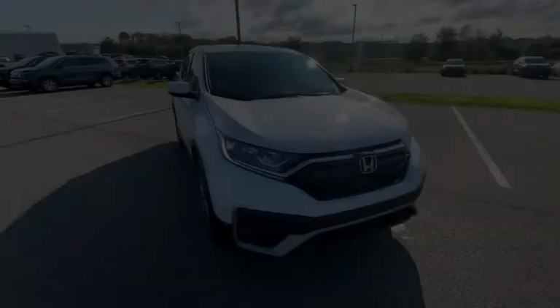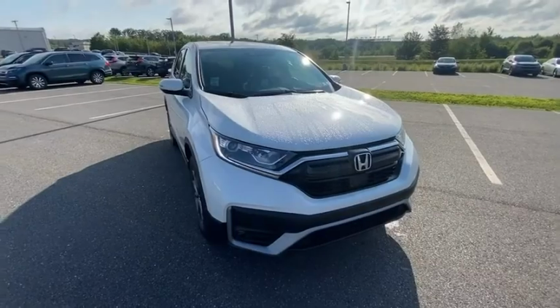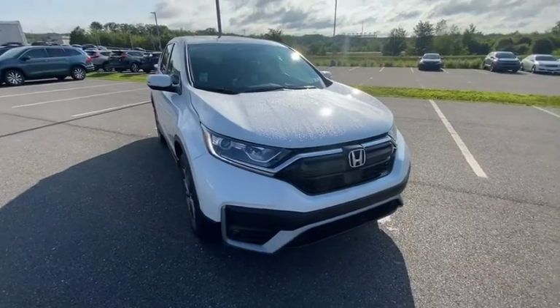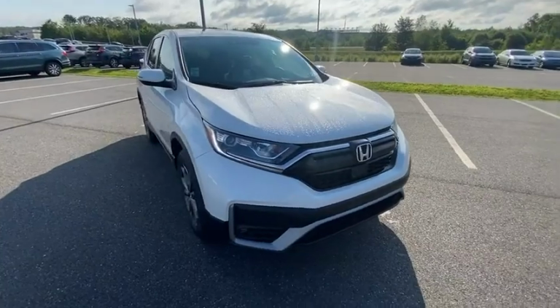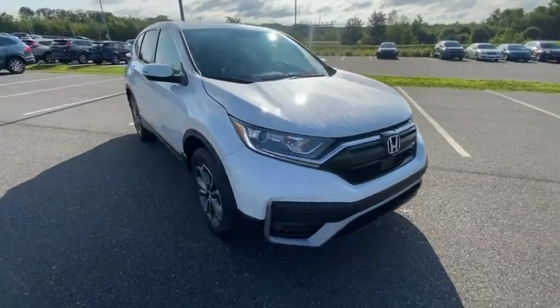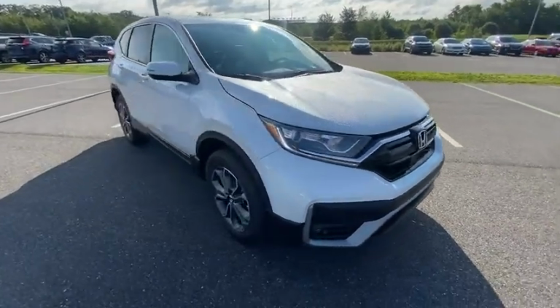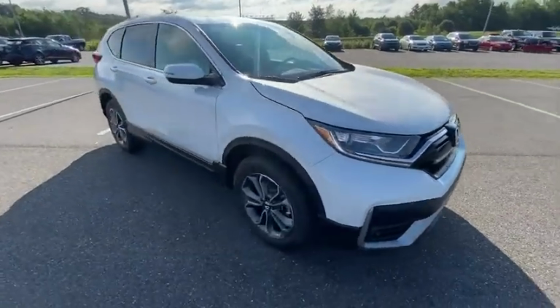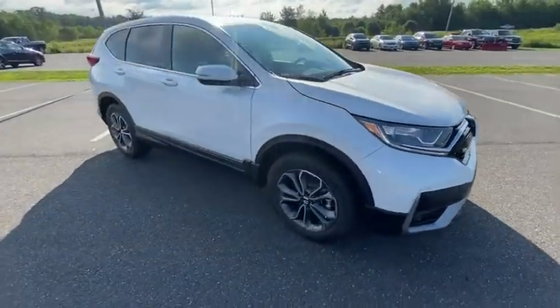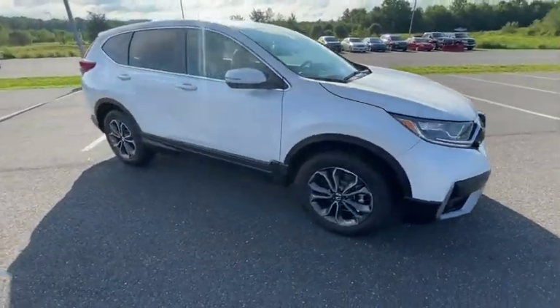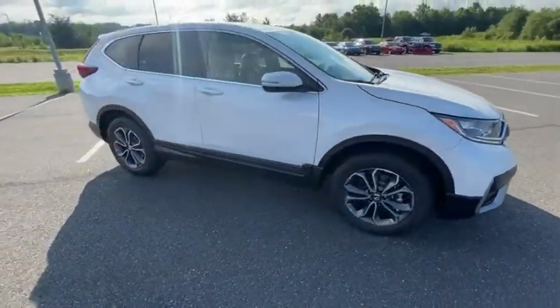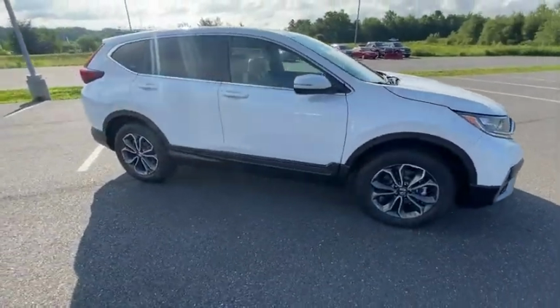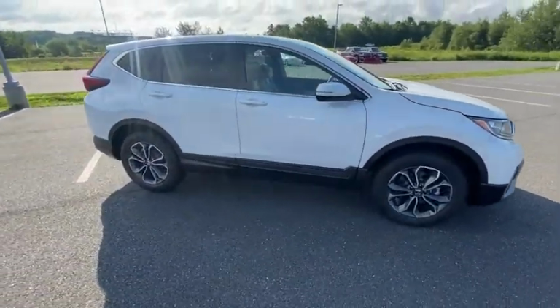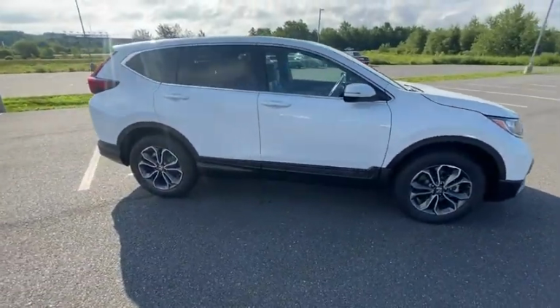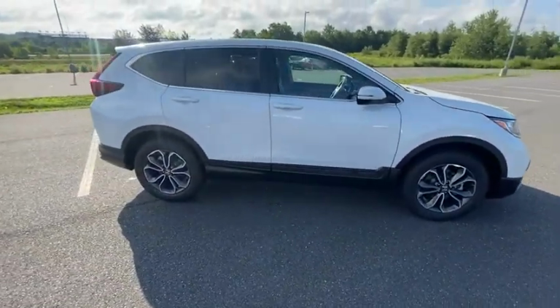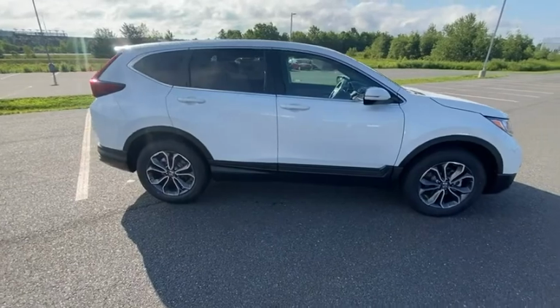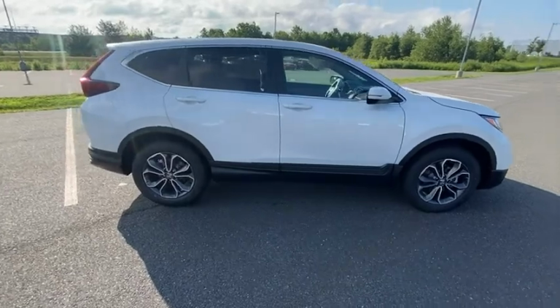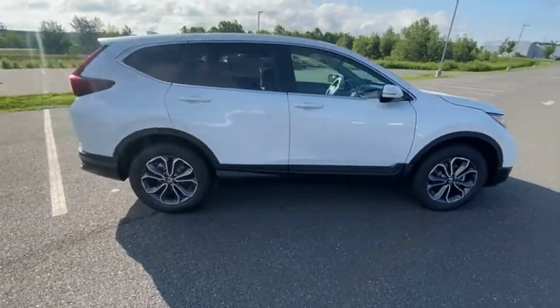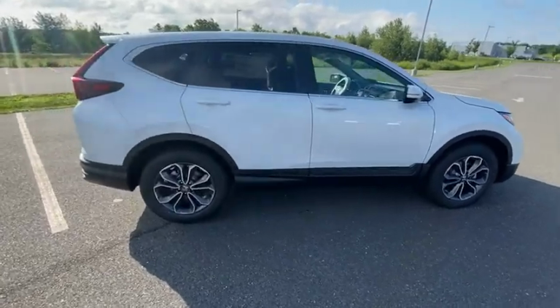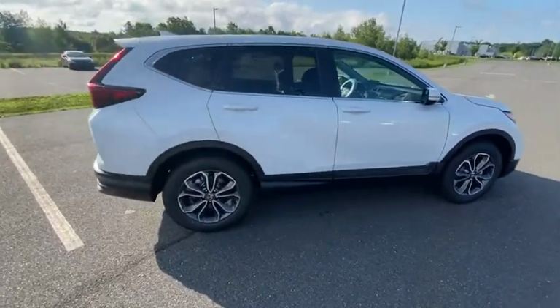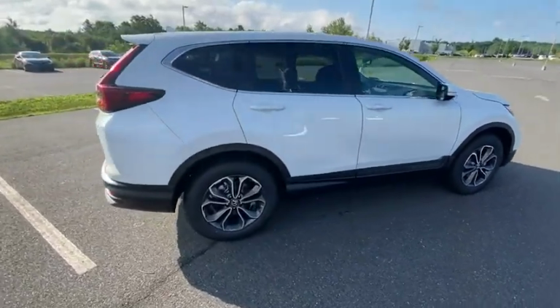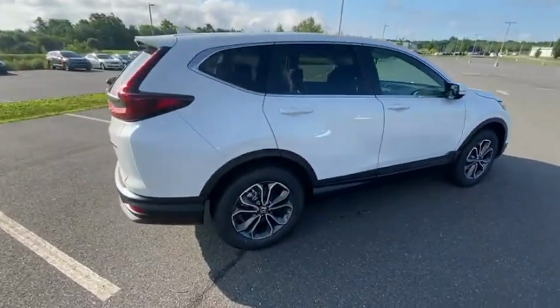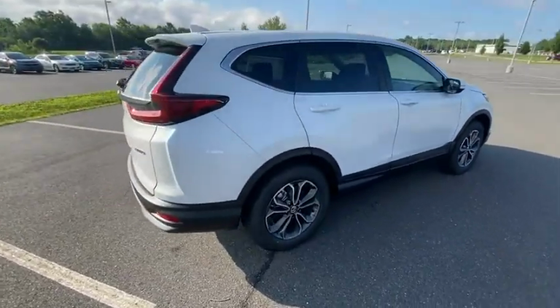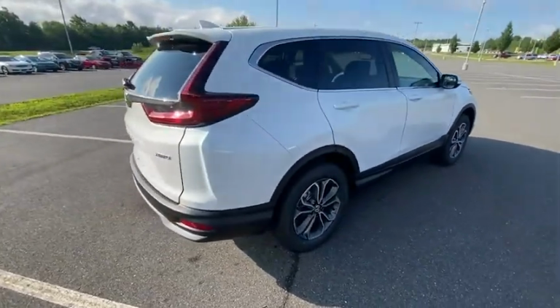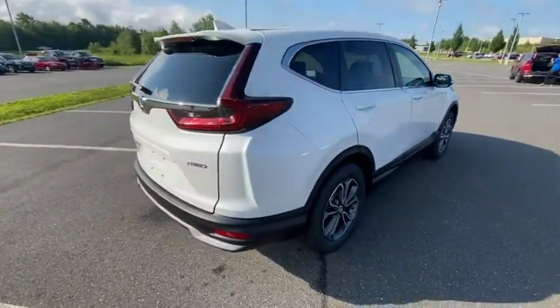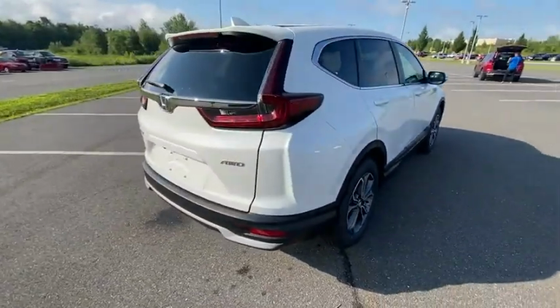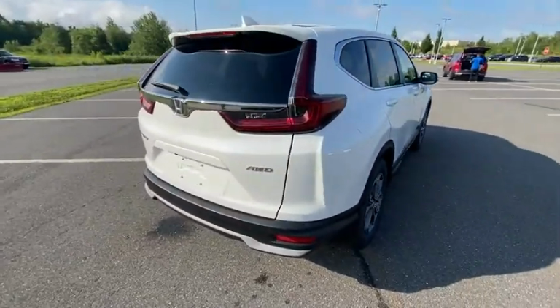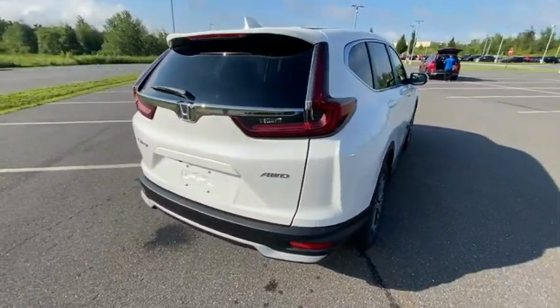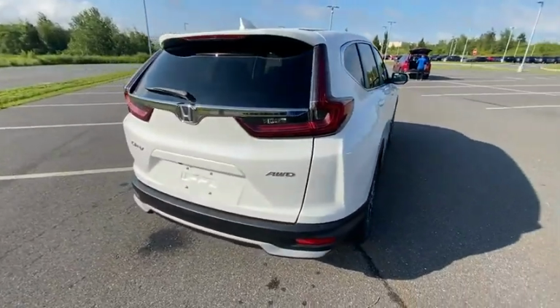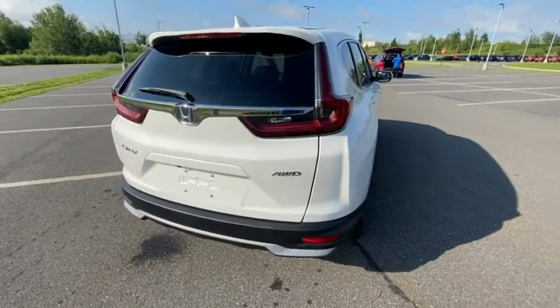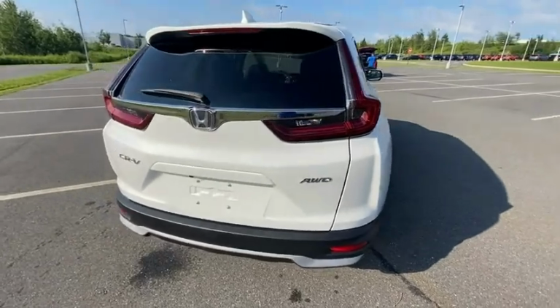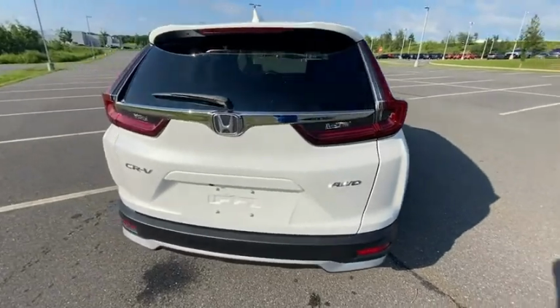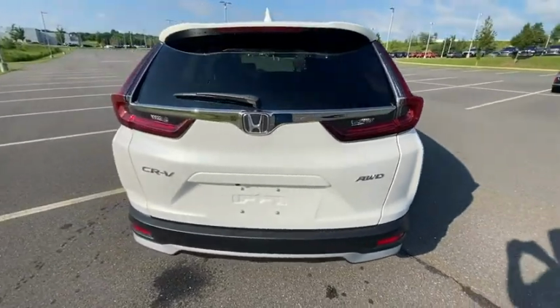You are going to love the 2021 Honda CR-V — a top recommended vehicle because of its car-like driving manners, good value, cool technology, and comfy interior.